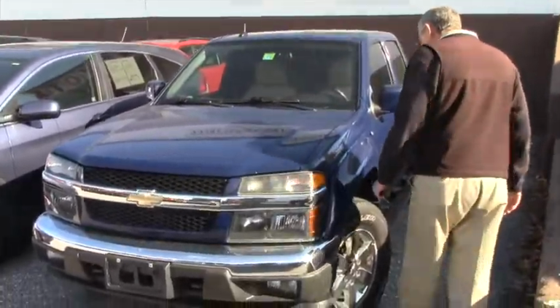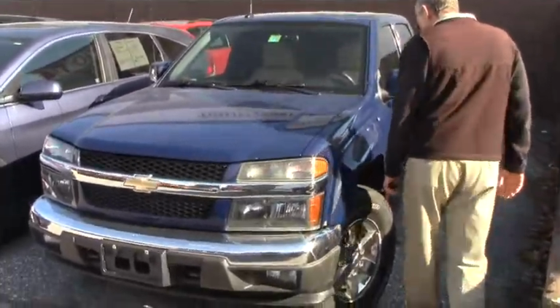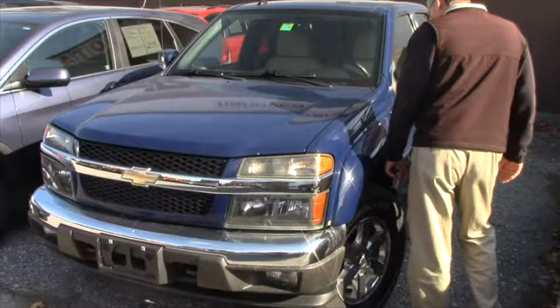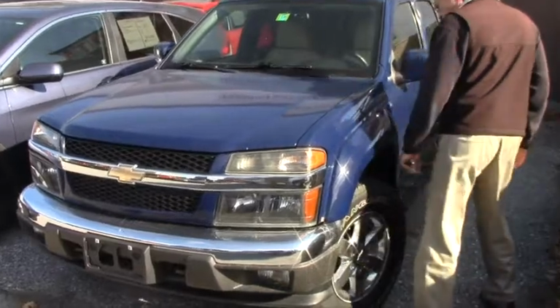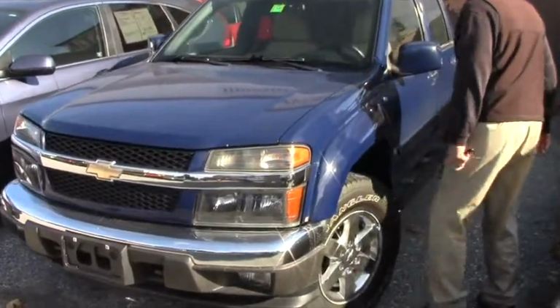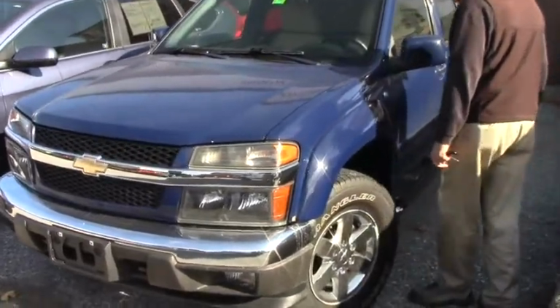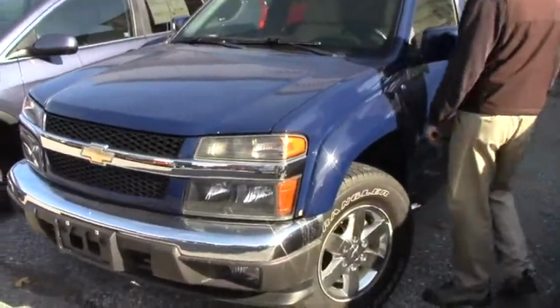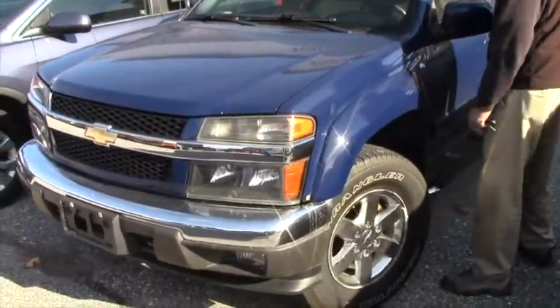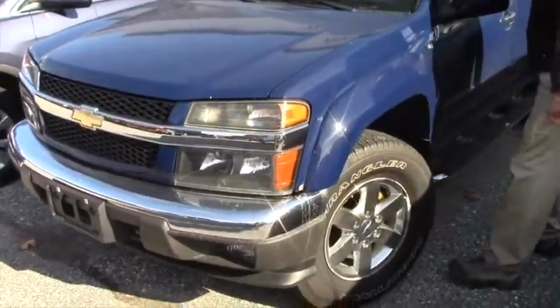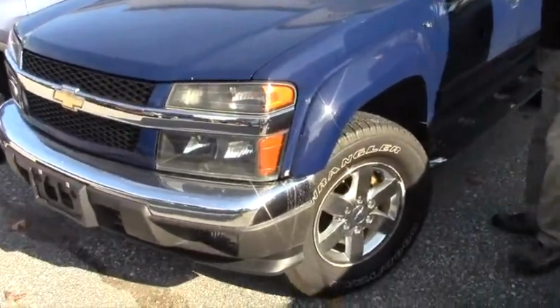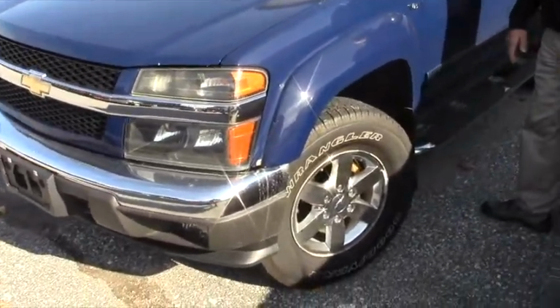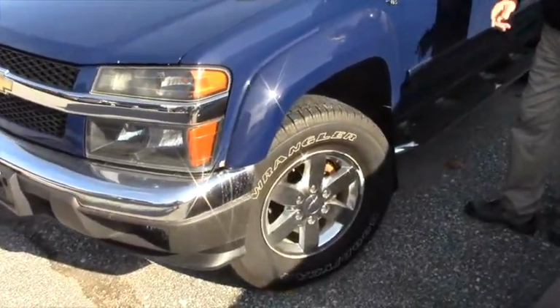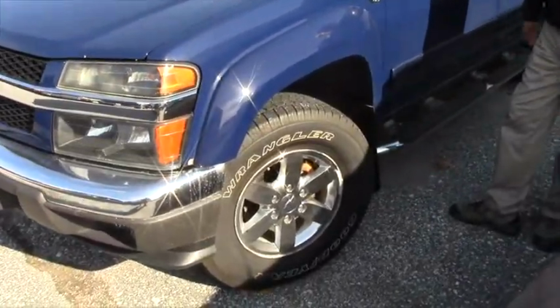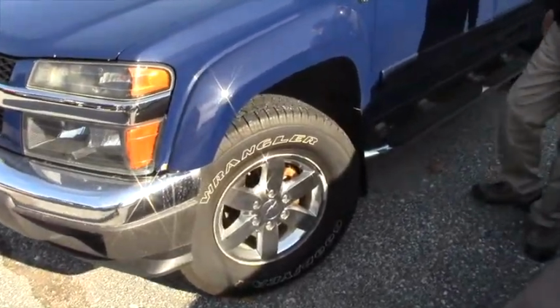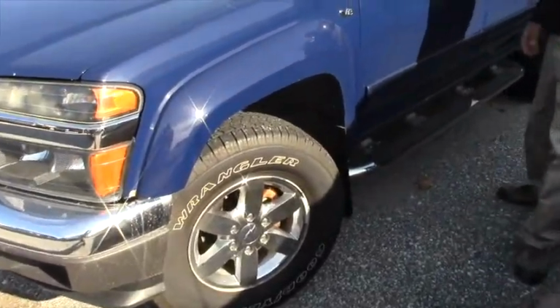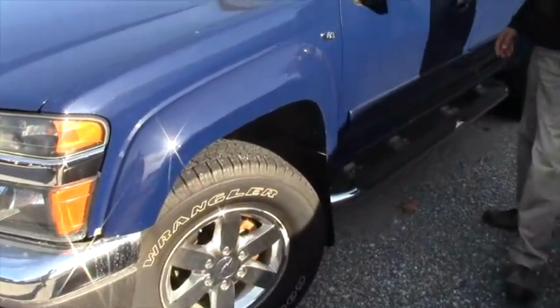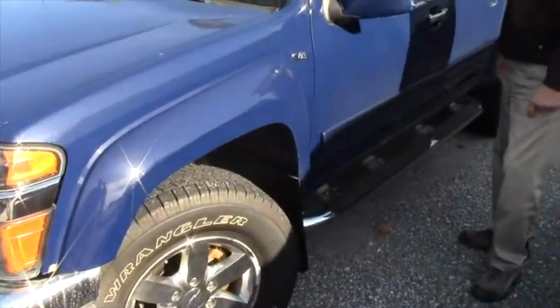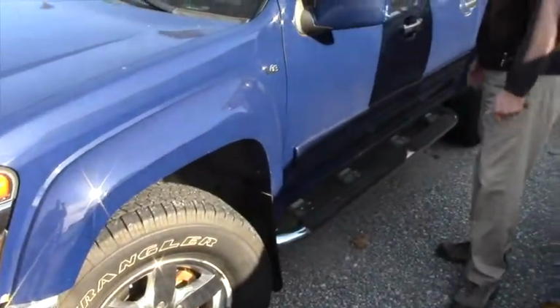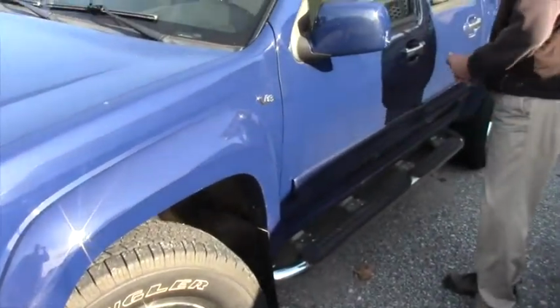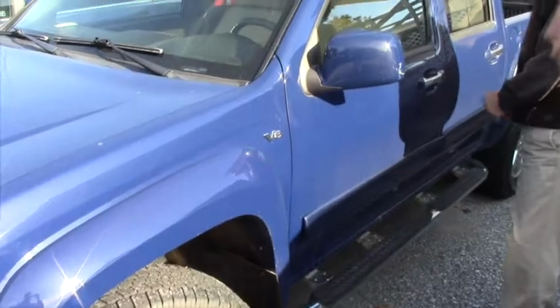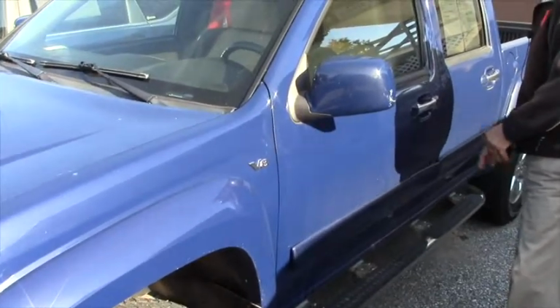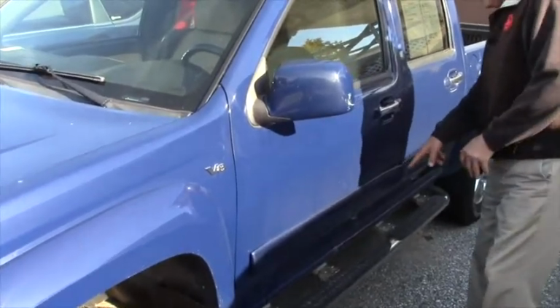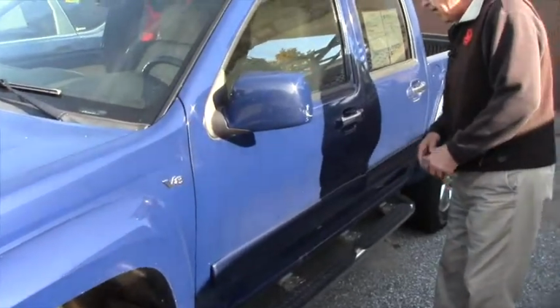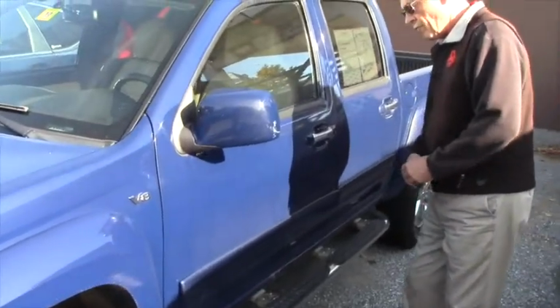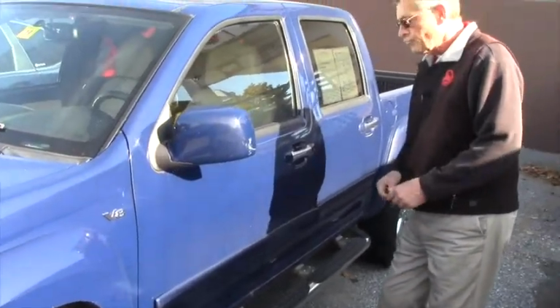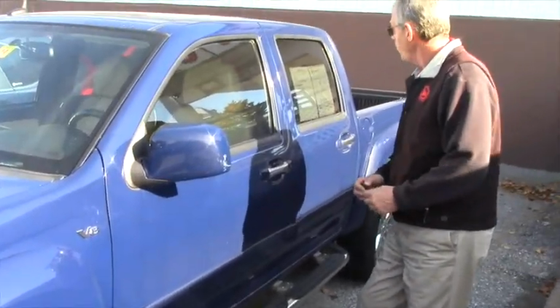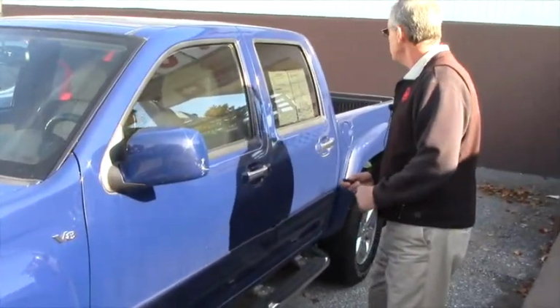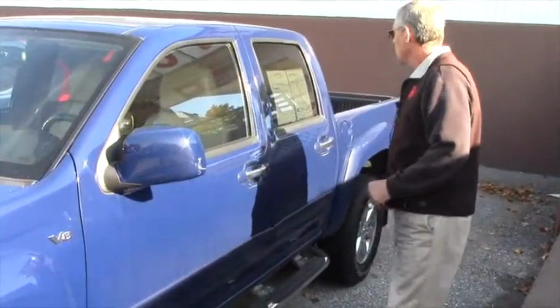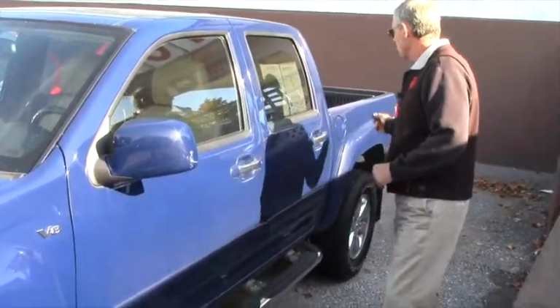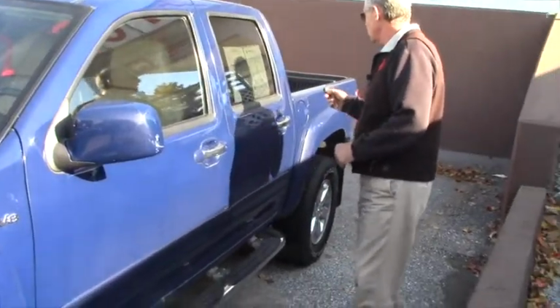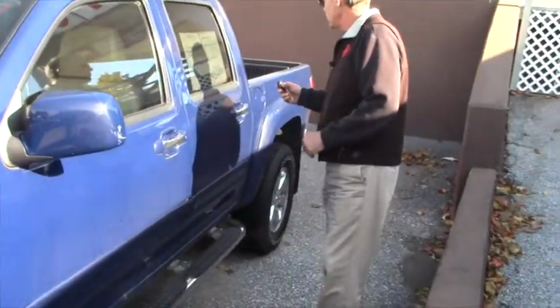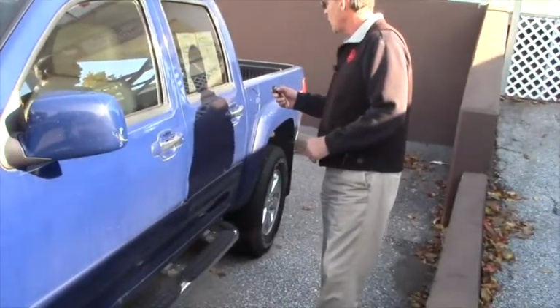Take a look — it's got chrome wheels, real good rubber on it, all seasons. You have running boards here, and a bed liner as well.